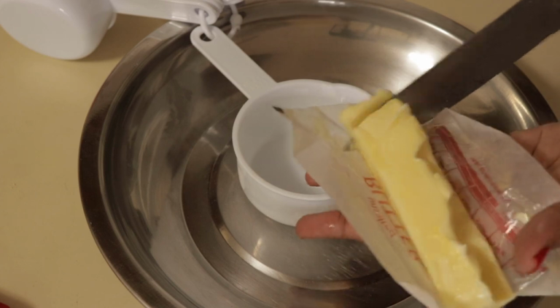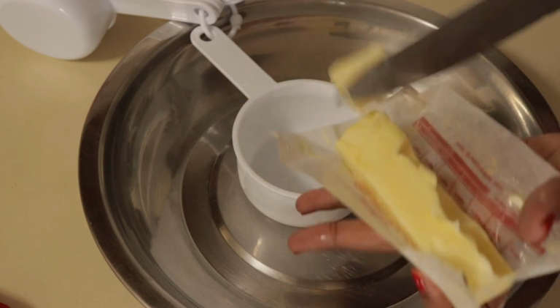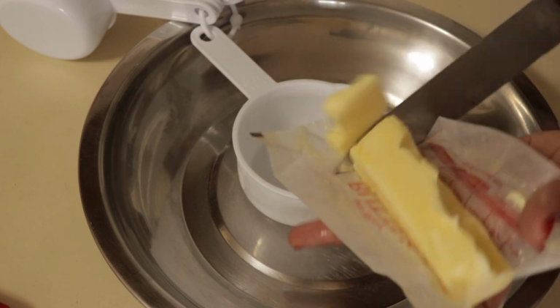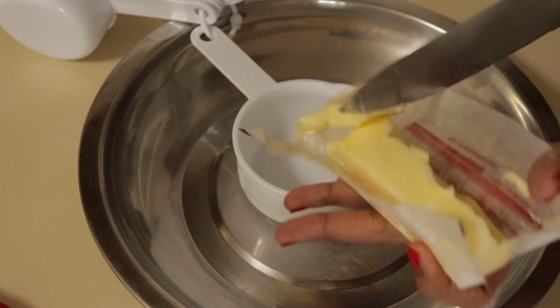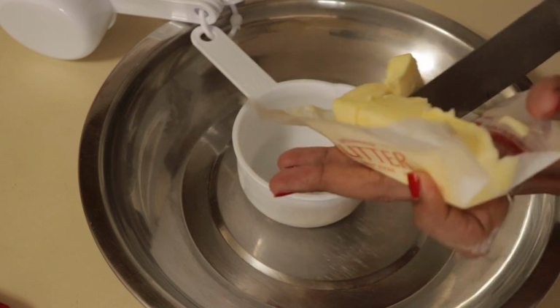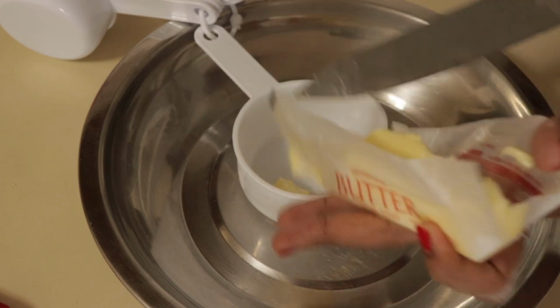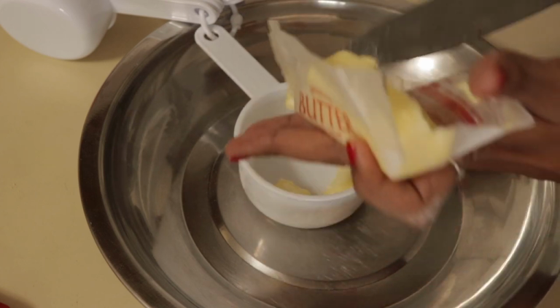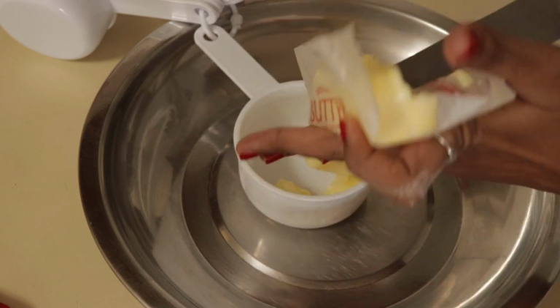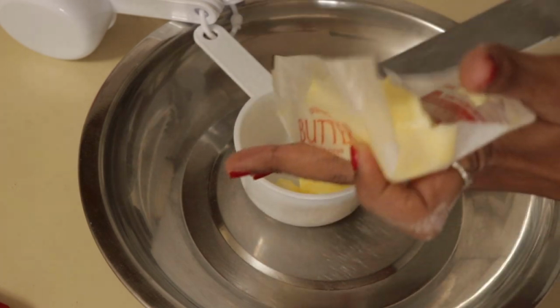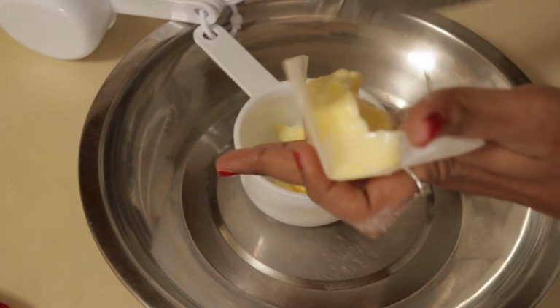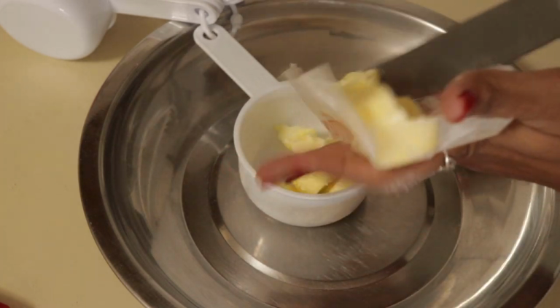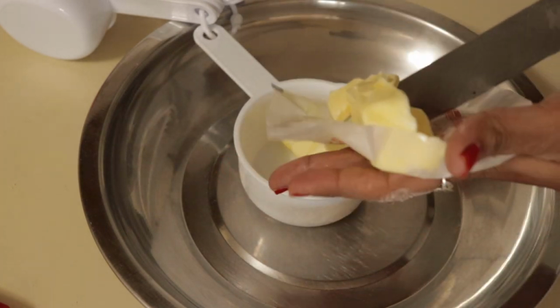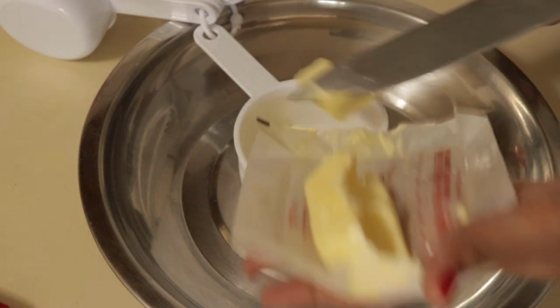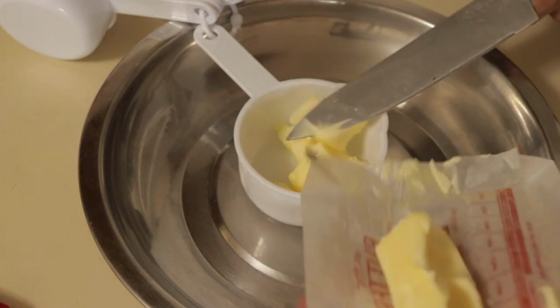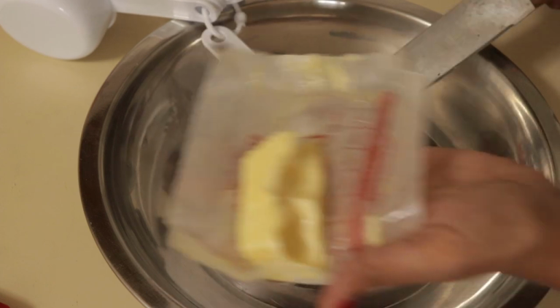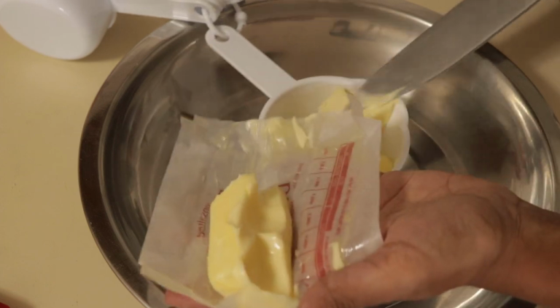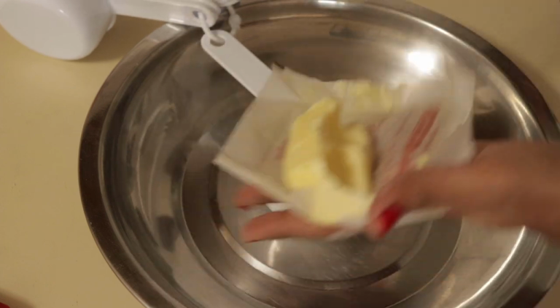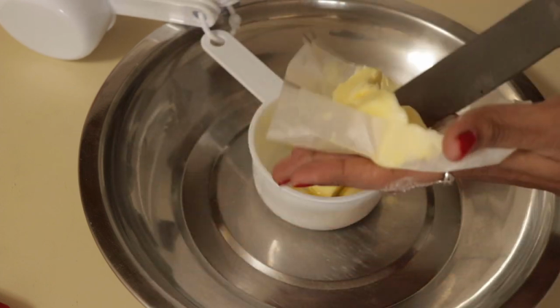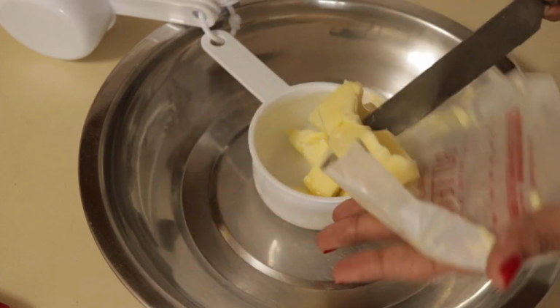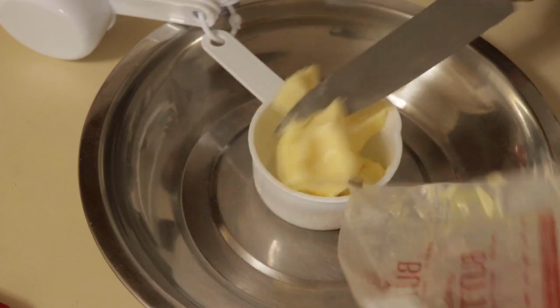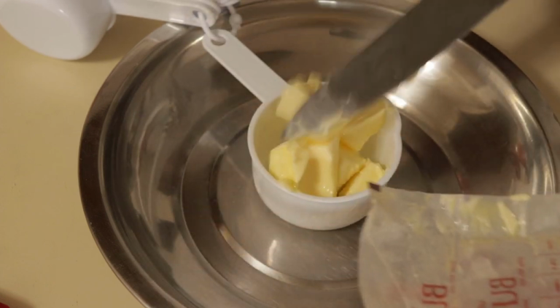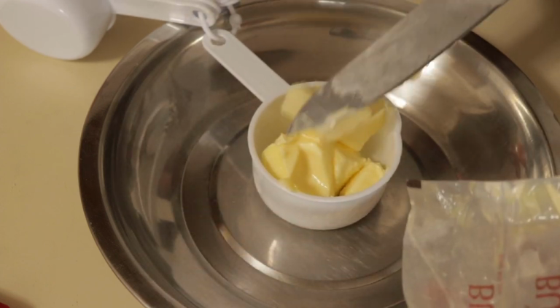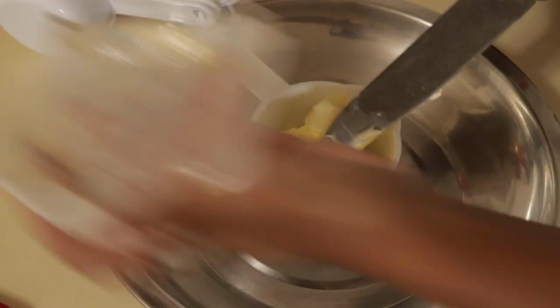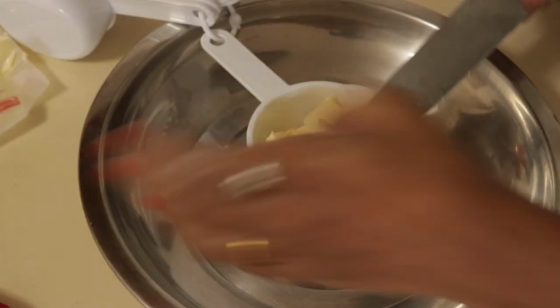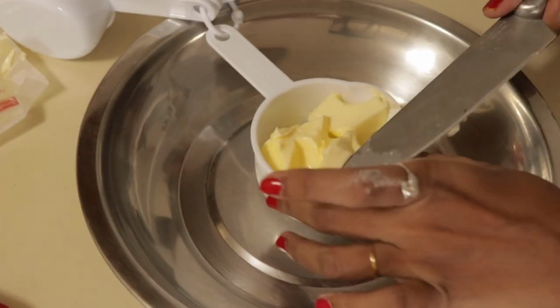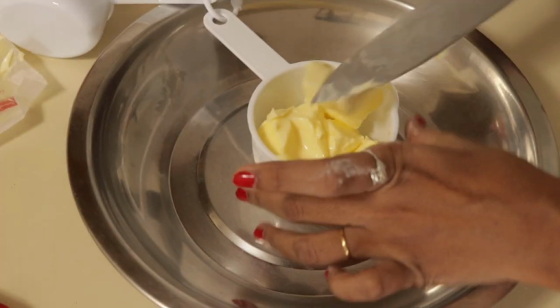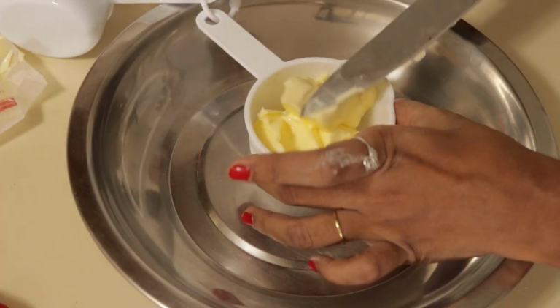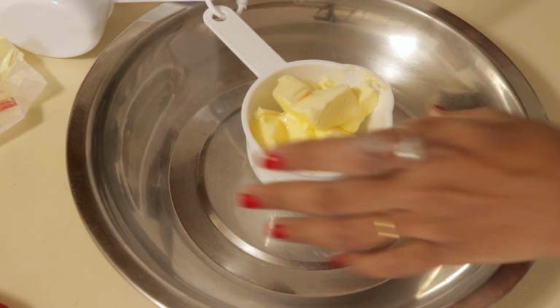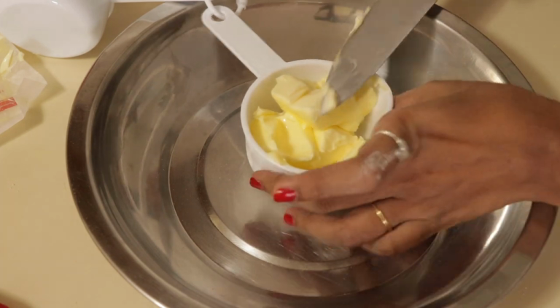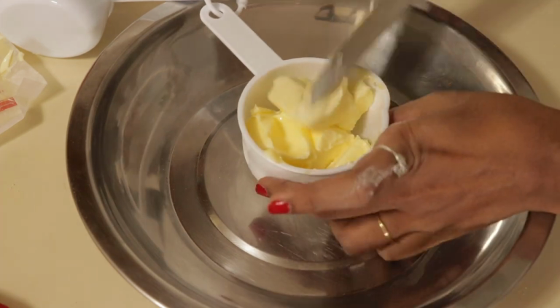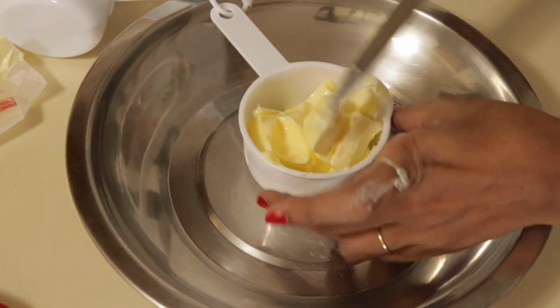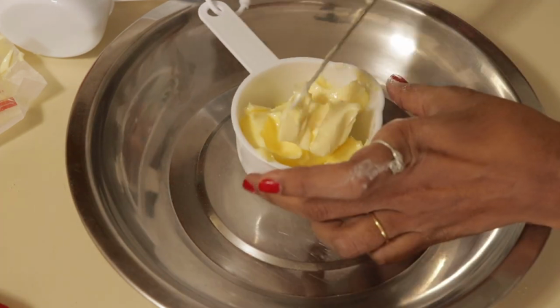Now let's take 1 cup of water. Suppose you take 1 cup of water, then you take 2 cups. So it's a 2 to 1 ratio.